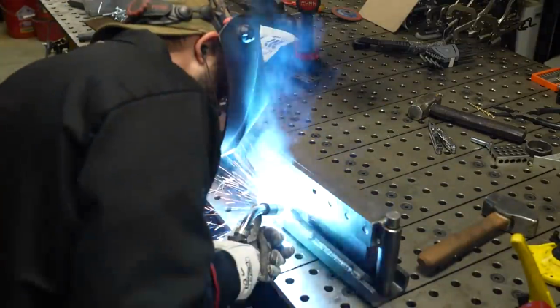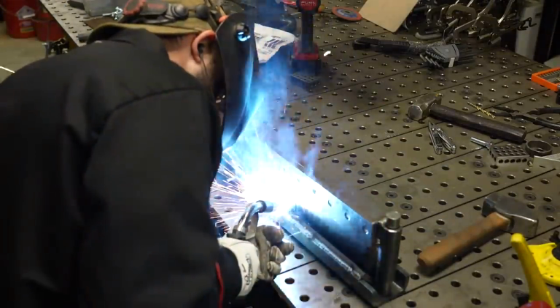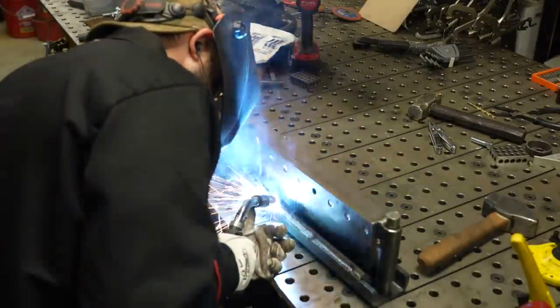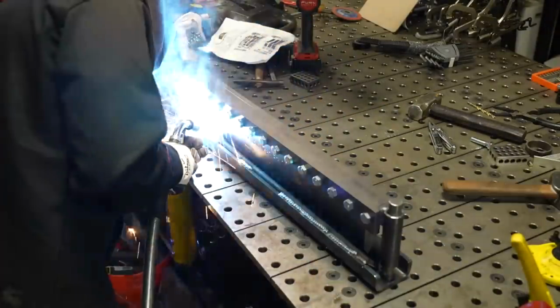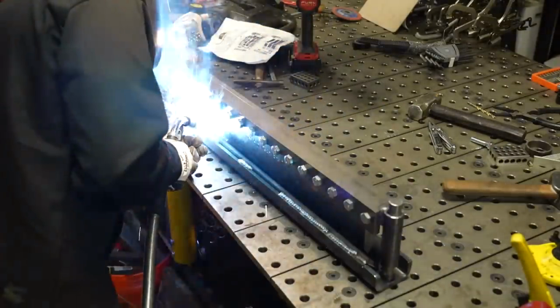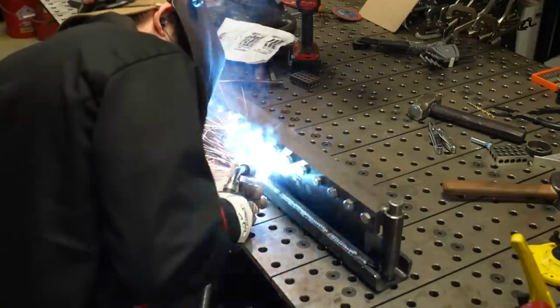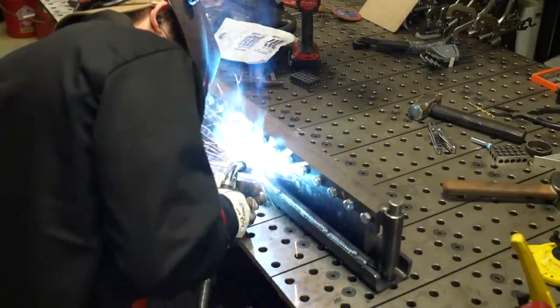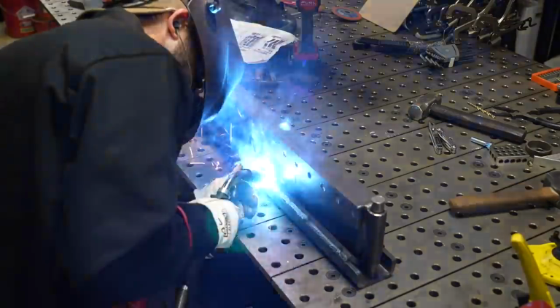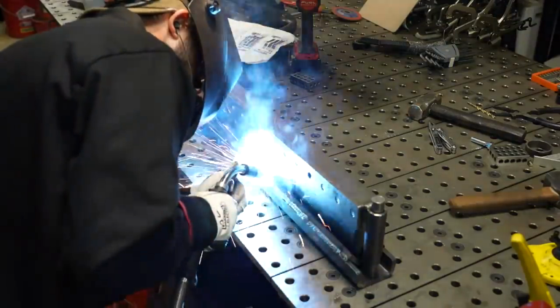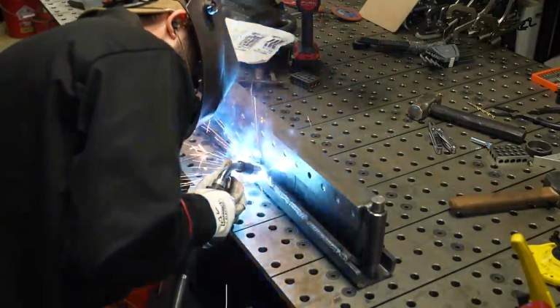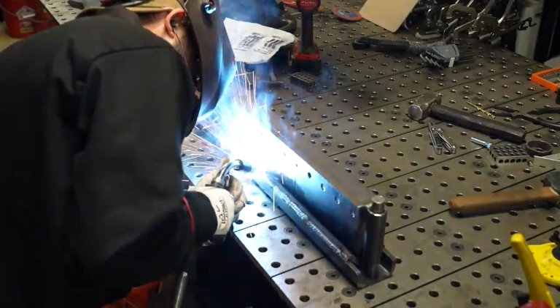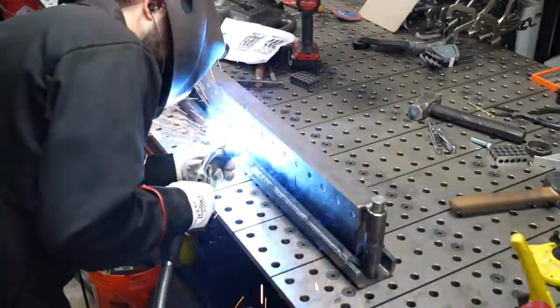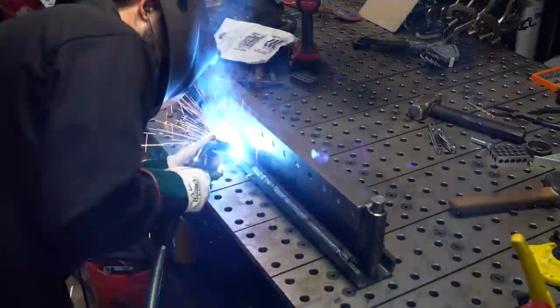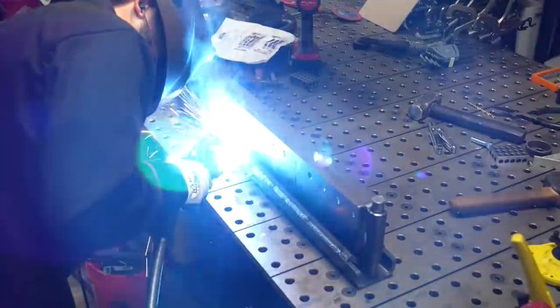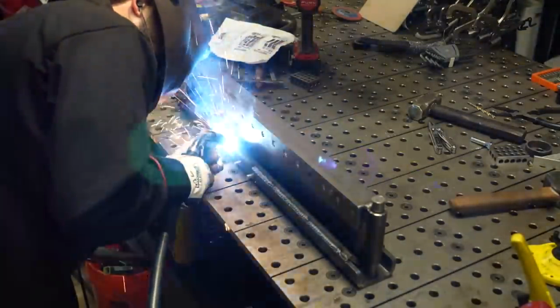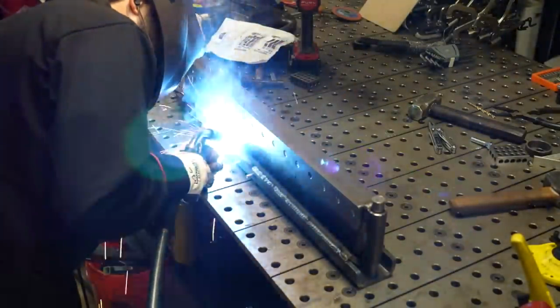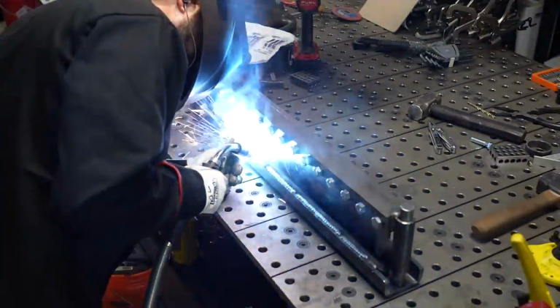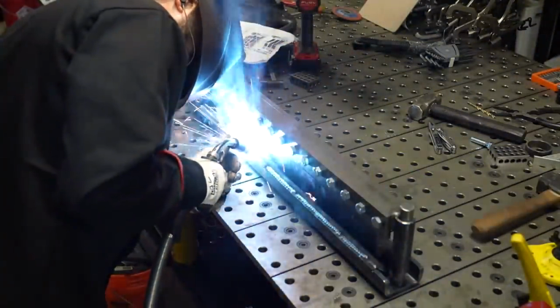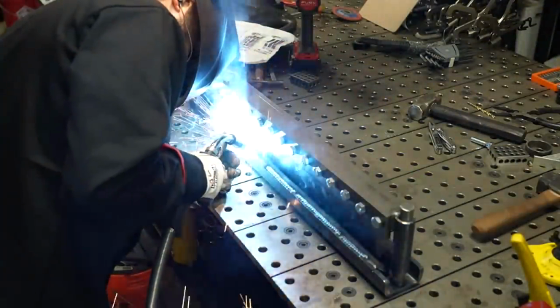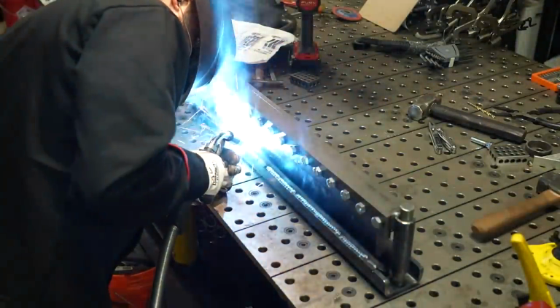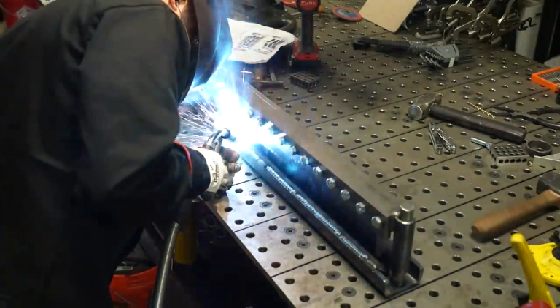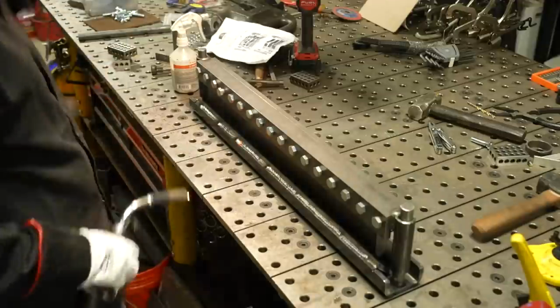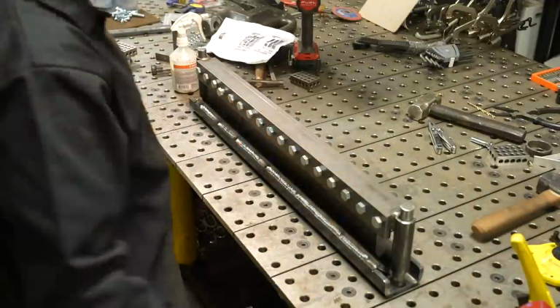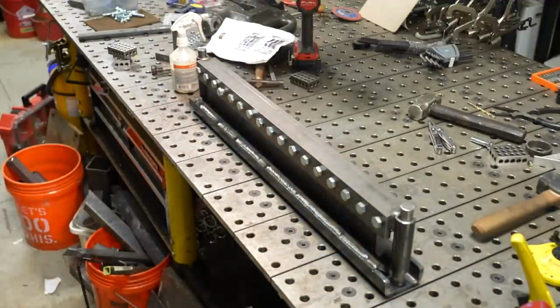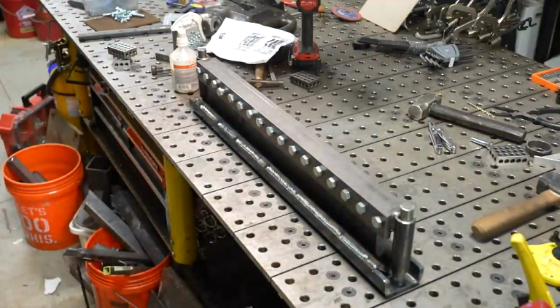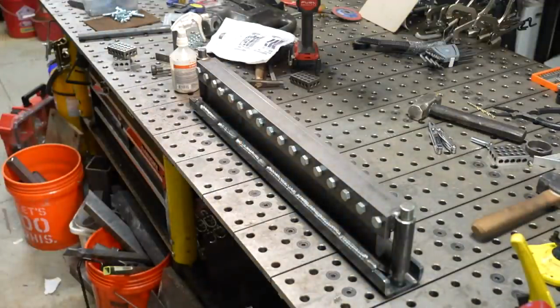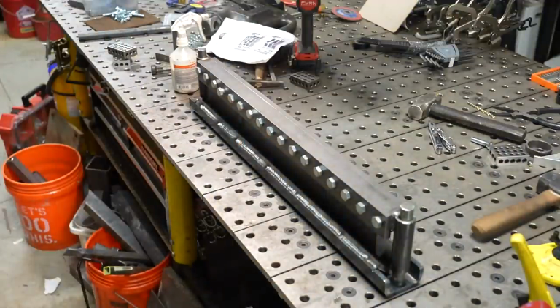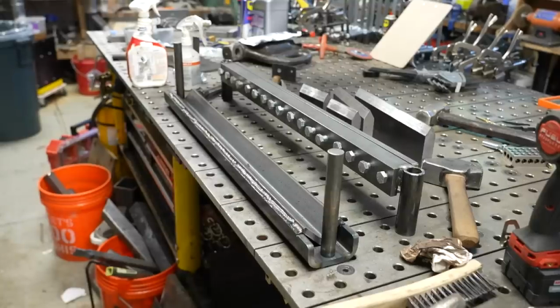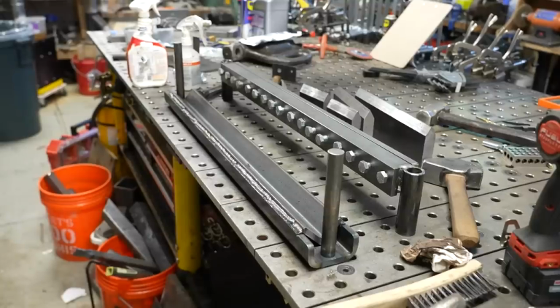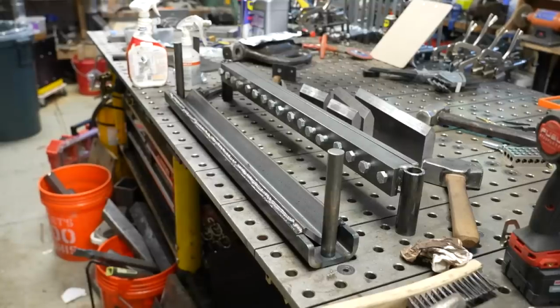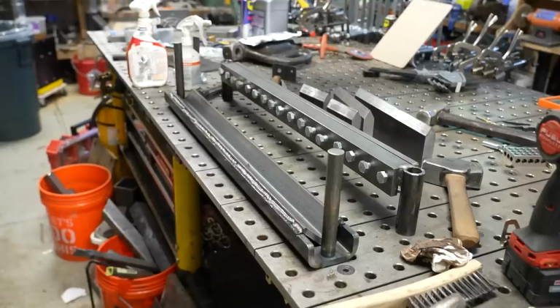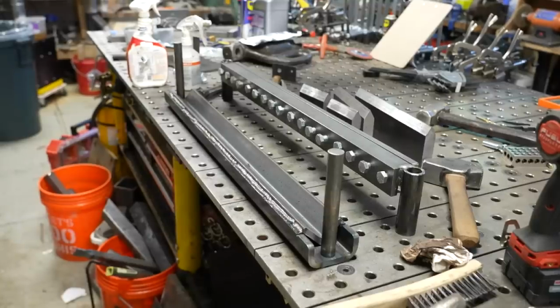I am sinking a lot of heat into this piece, so it could allow it to cool weird if you don't allow it to be heated up universally and uniformly. This is recommended by Swag Off-Road and really recommended anytime you weld anything heavy like this.